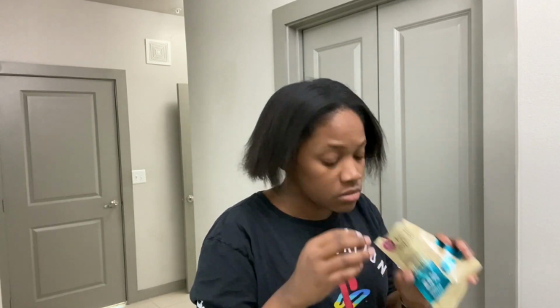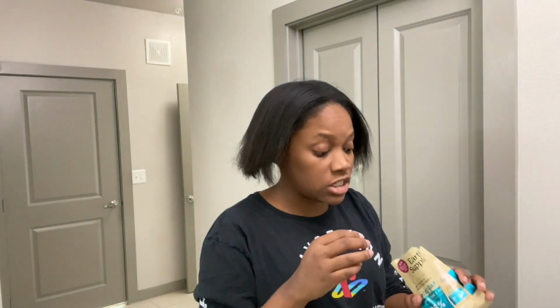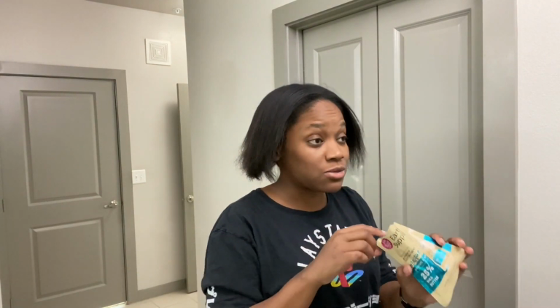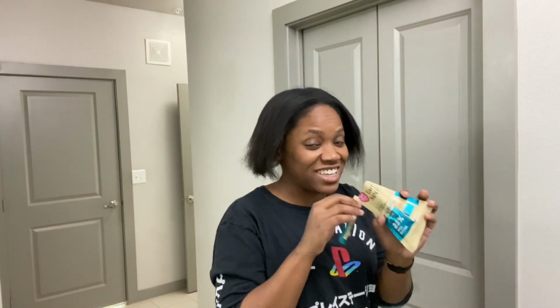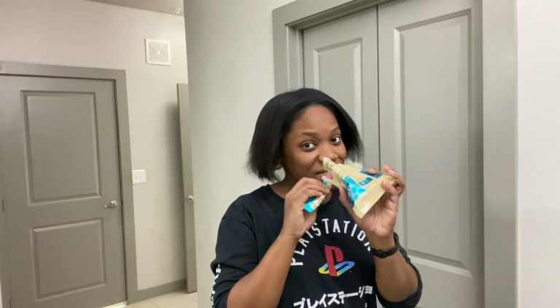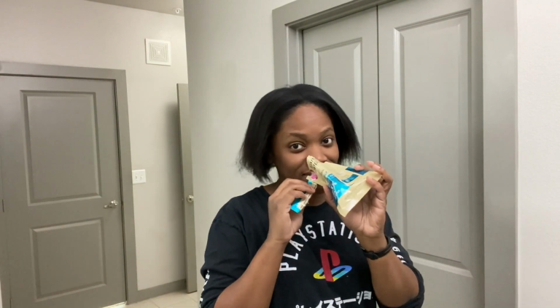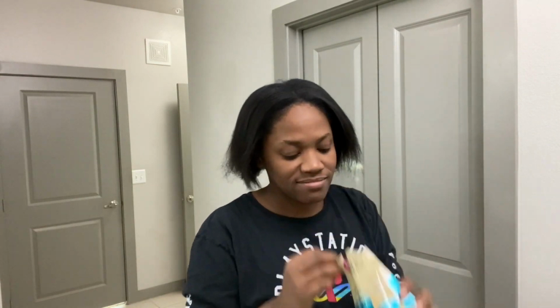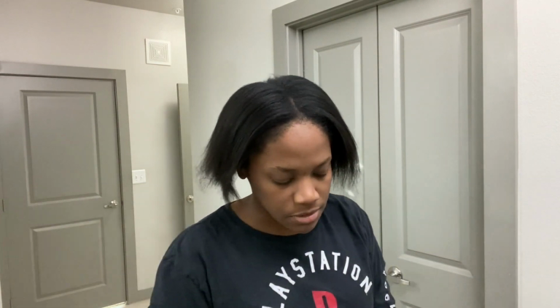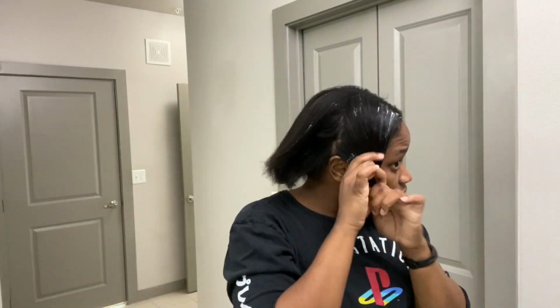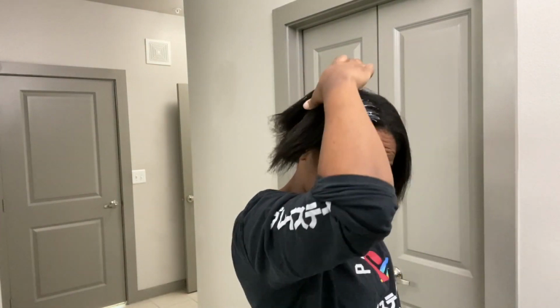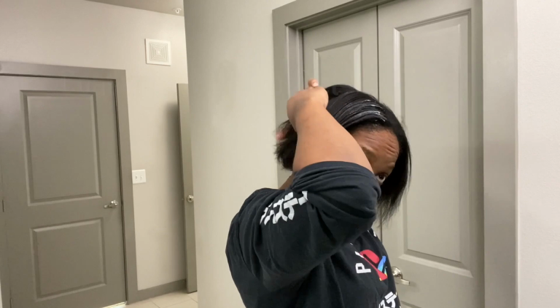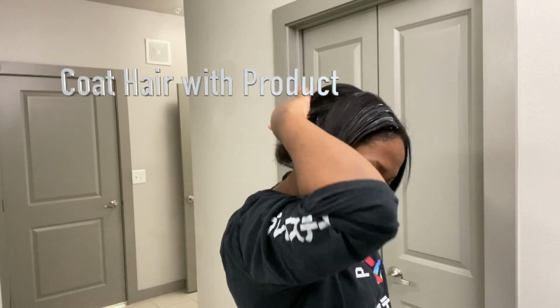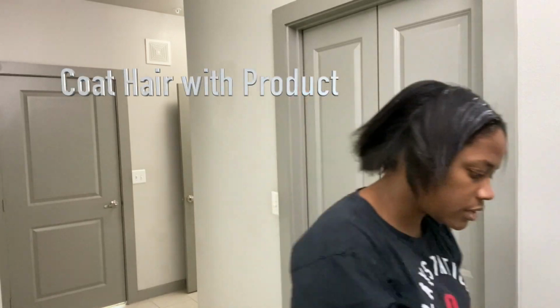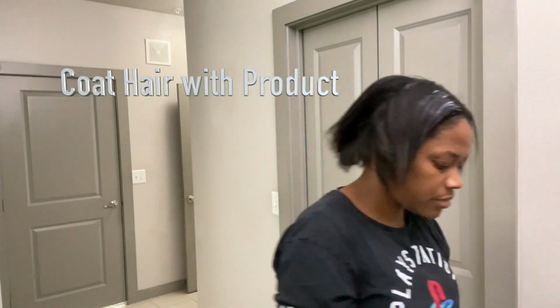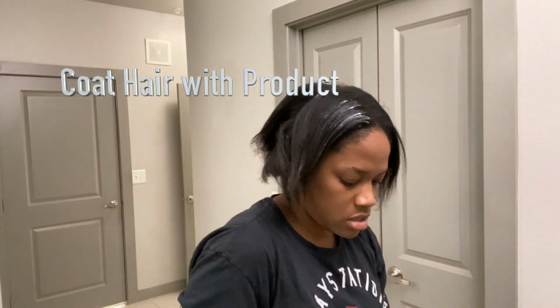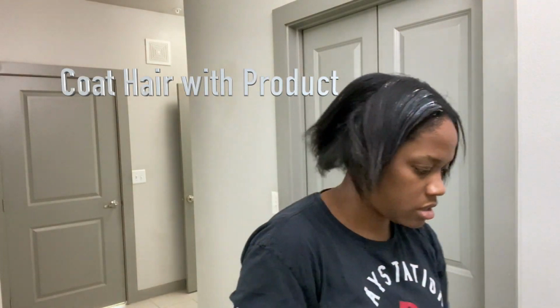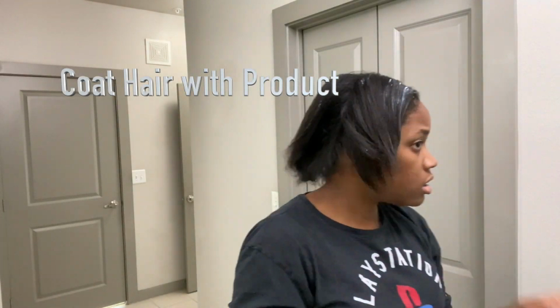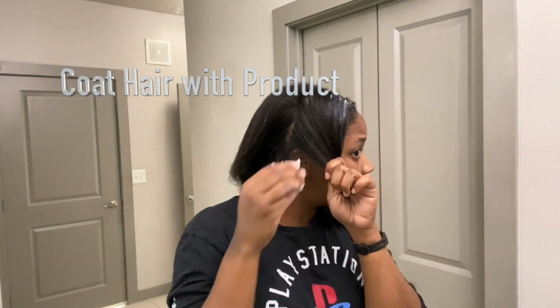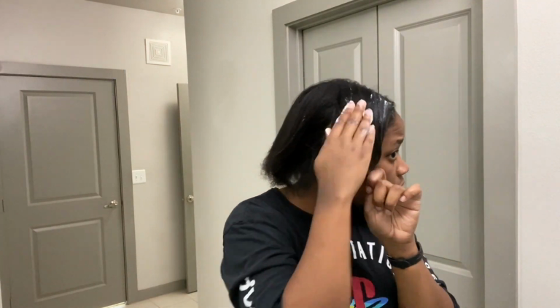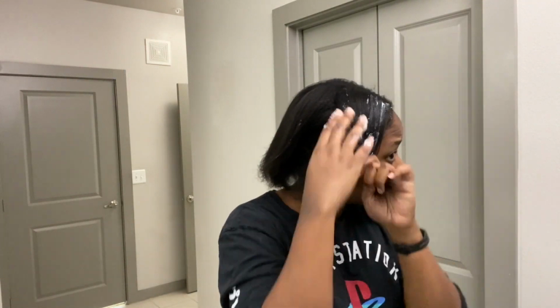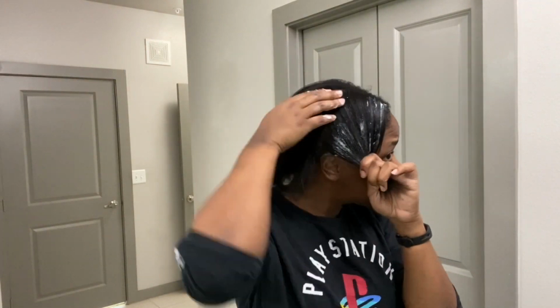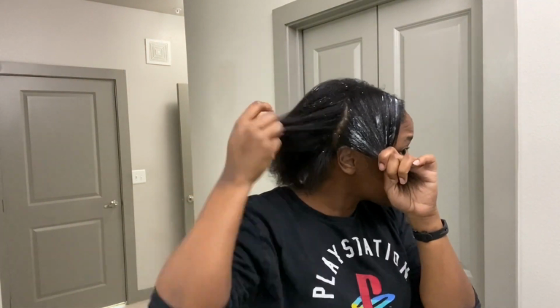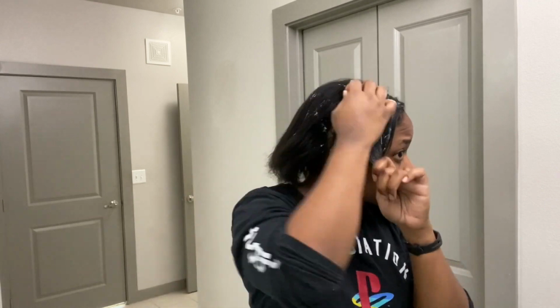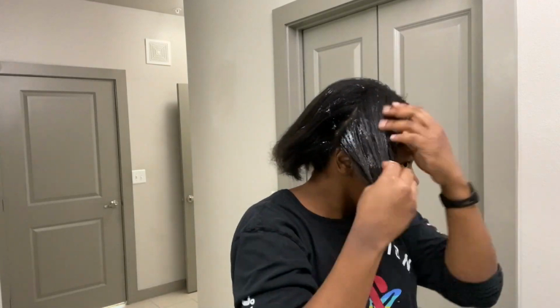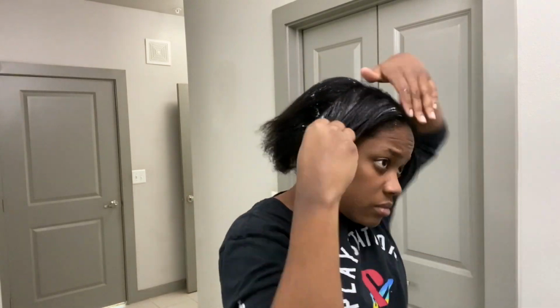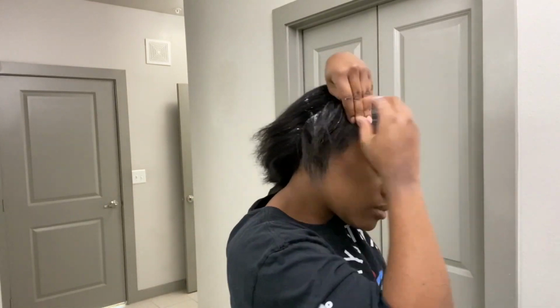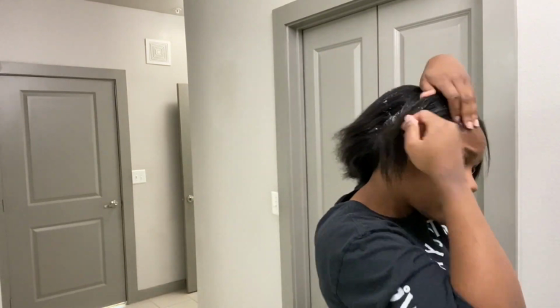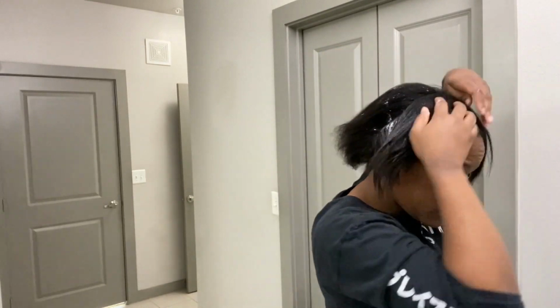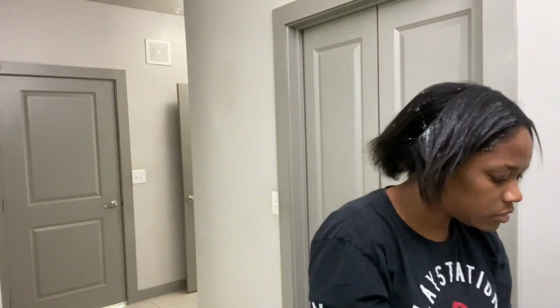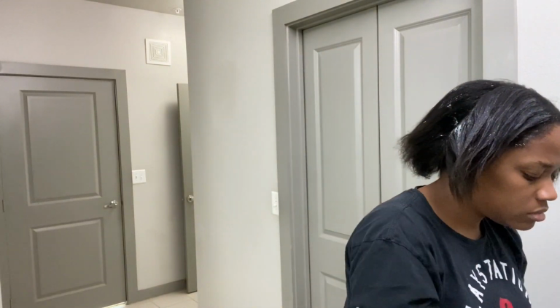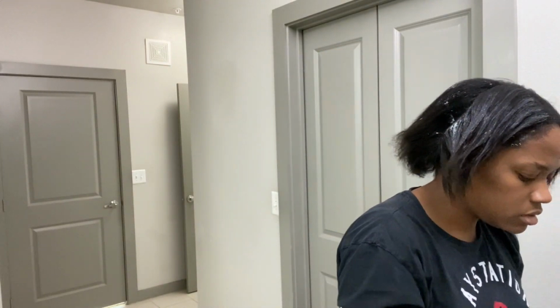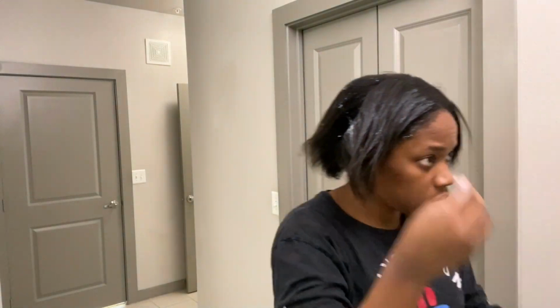It smells really good — that smells good. Now I'm just making sure to coat every section of my hair with the product. You want to make sure that every part is not missed, so that way you get an even, good deep condition.